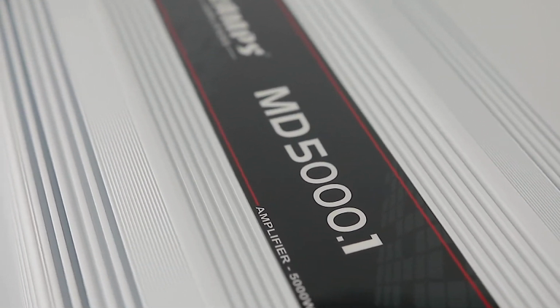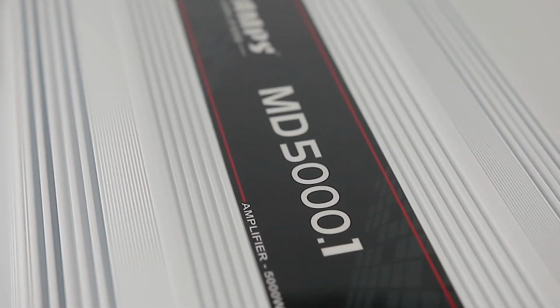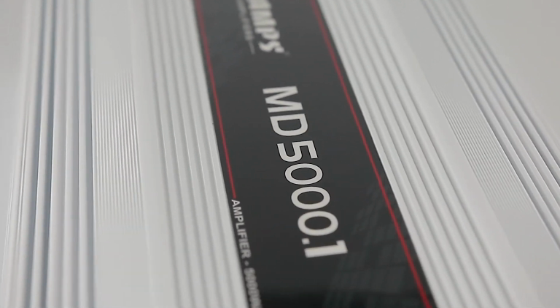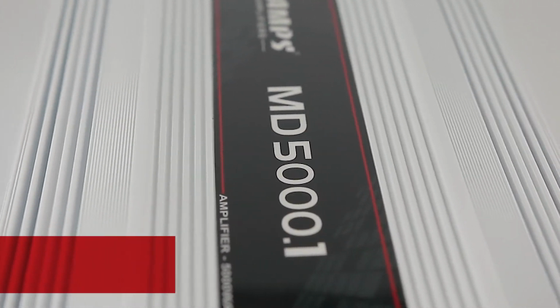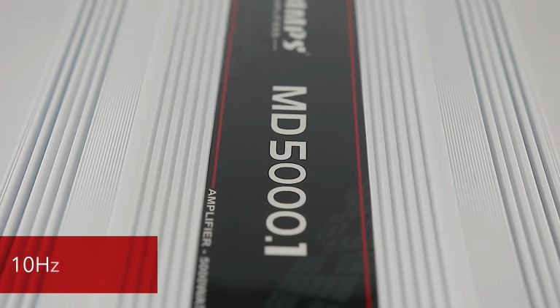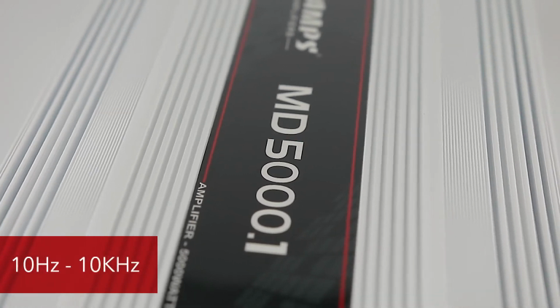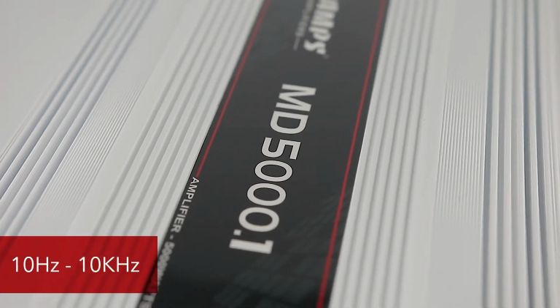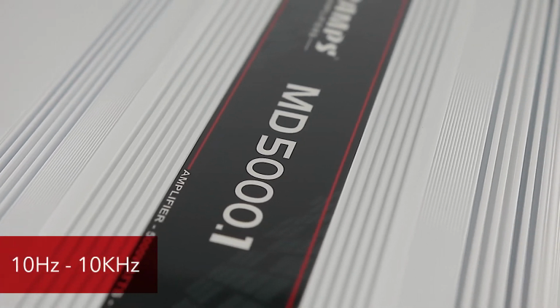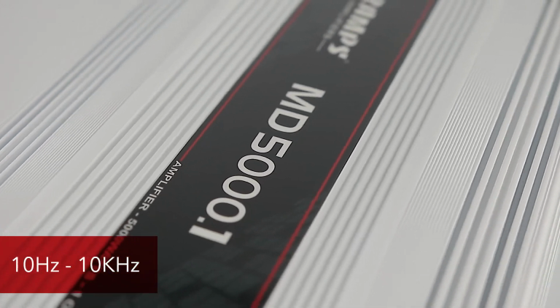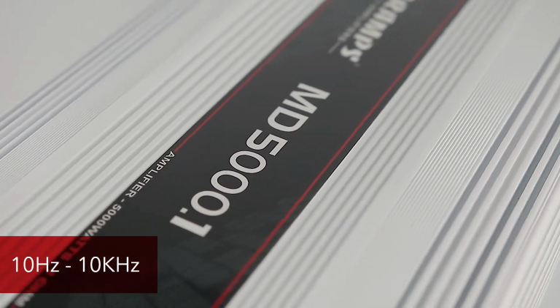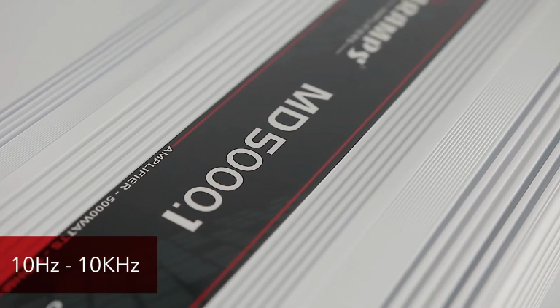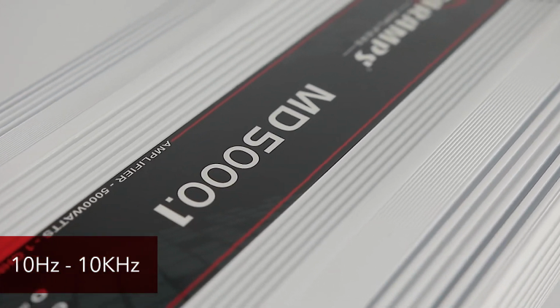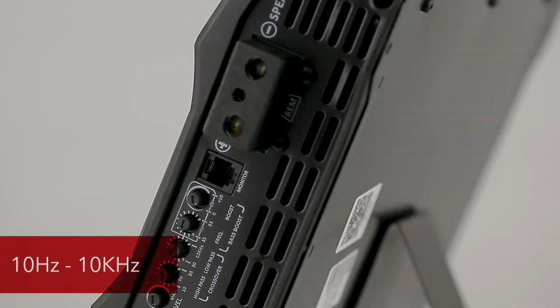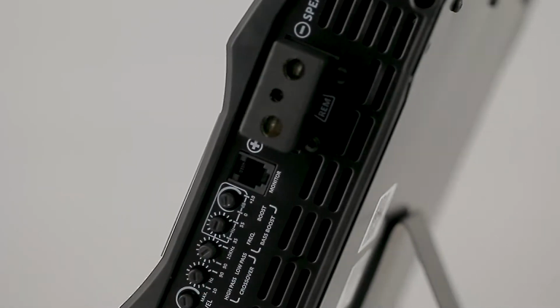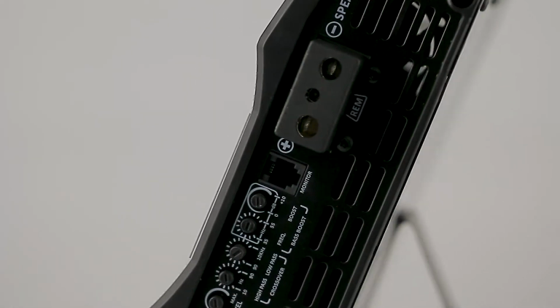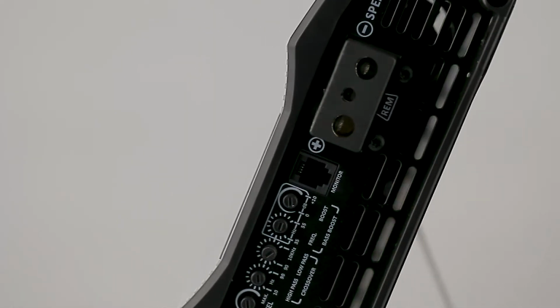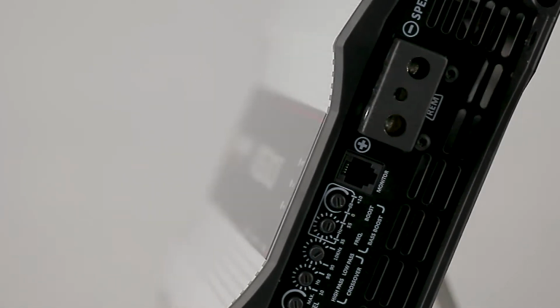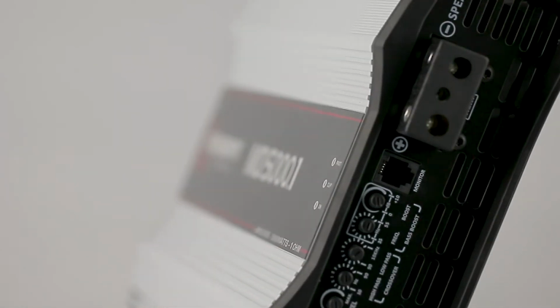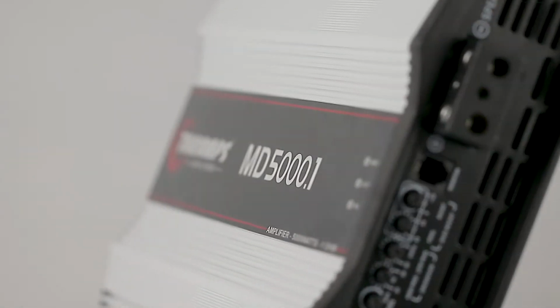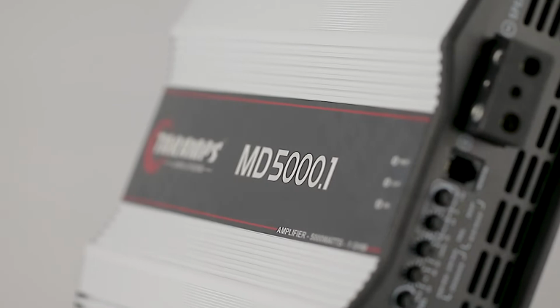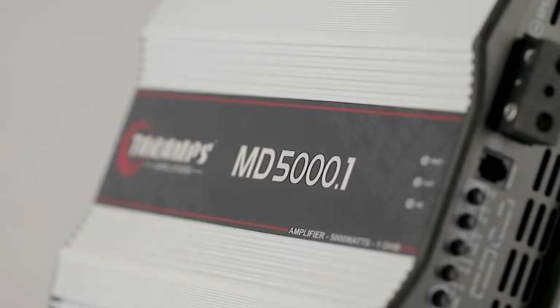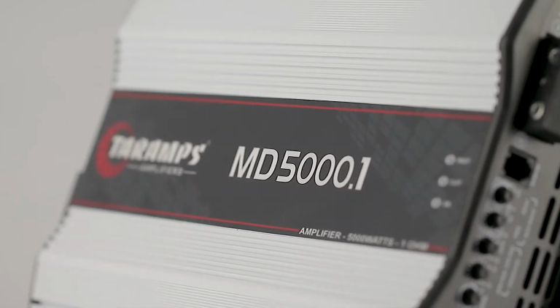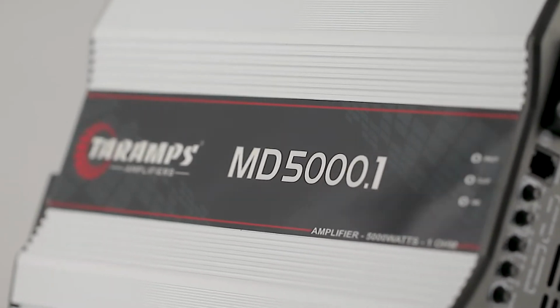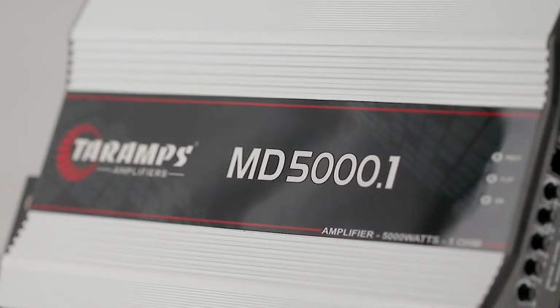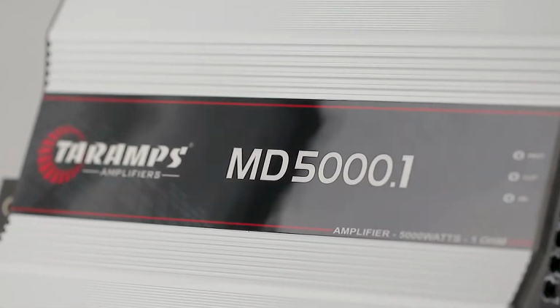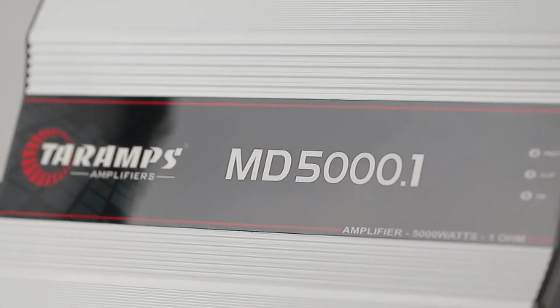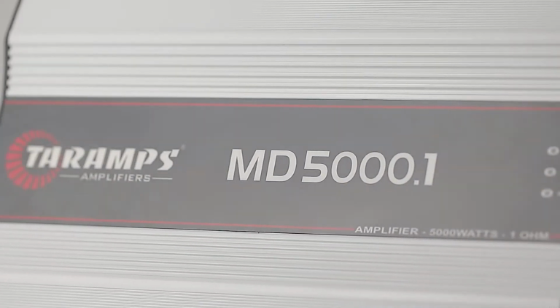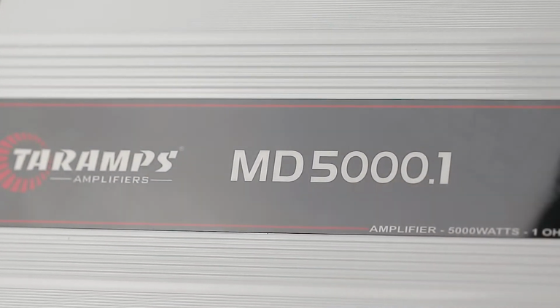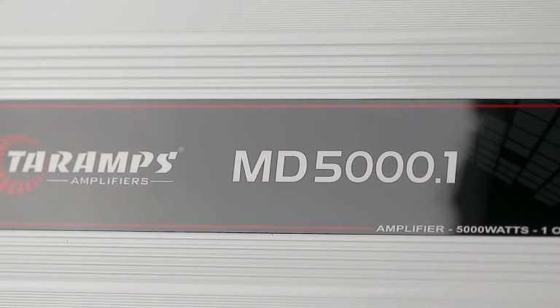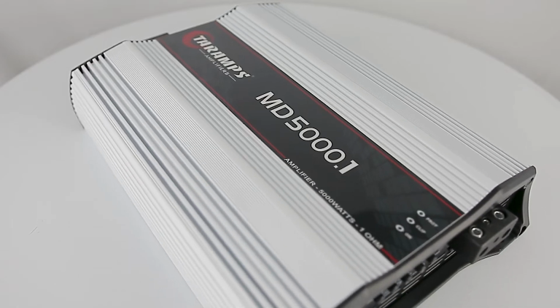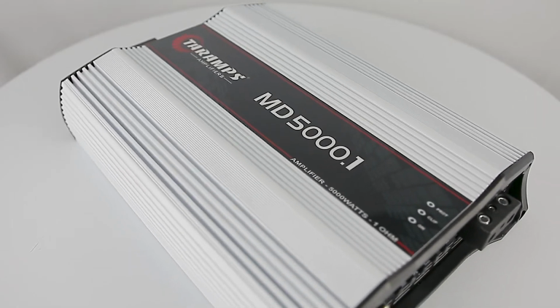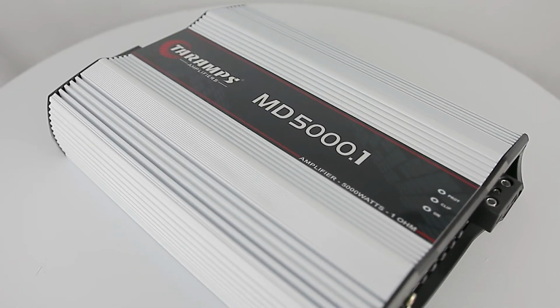Its wide frequency response goes from 10Hz to 10kHz and allows it to operate with various types of speakers on the market: subwoofers, woofers, mid-bass, mid-range, among others.